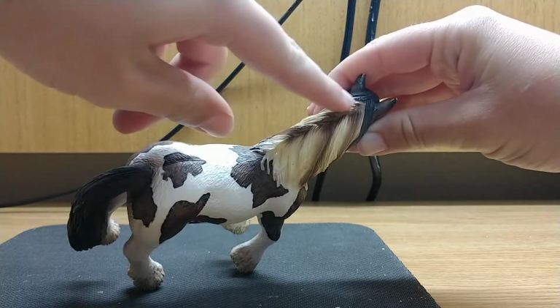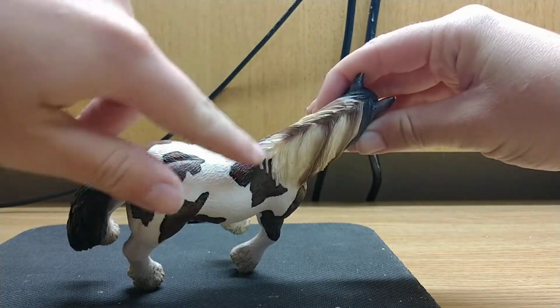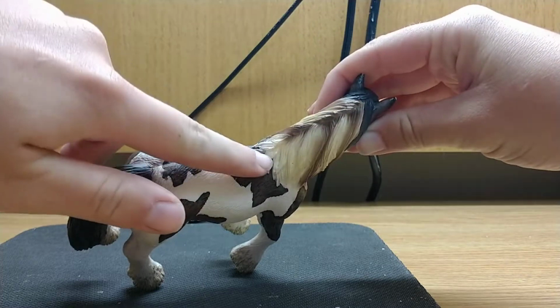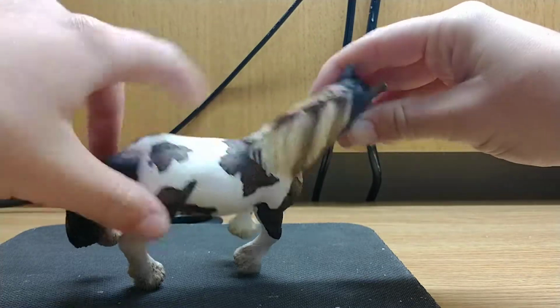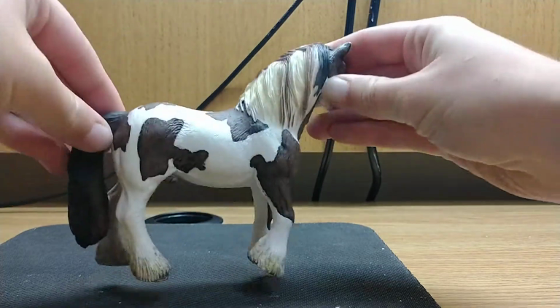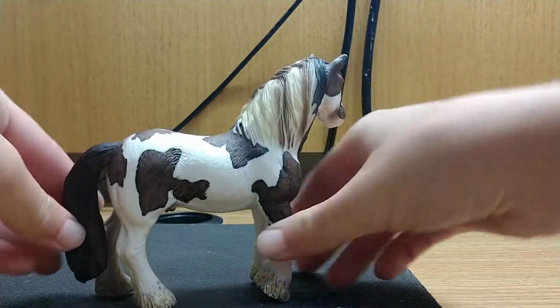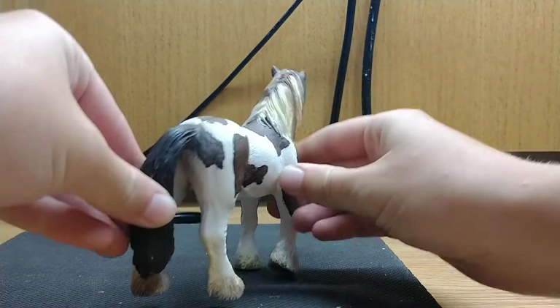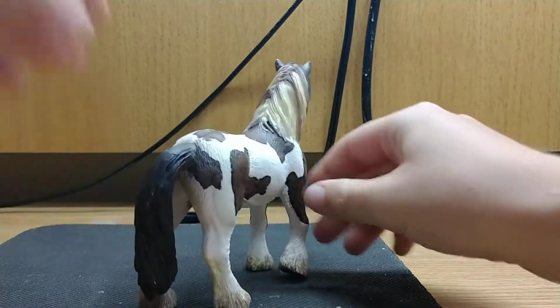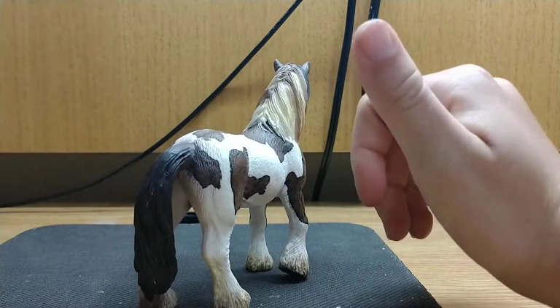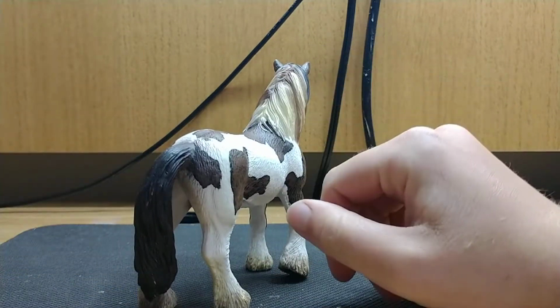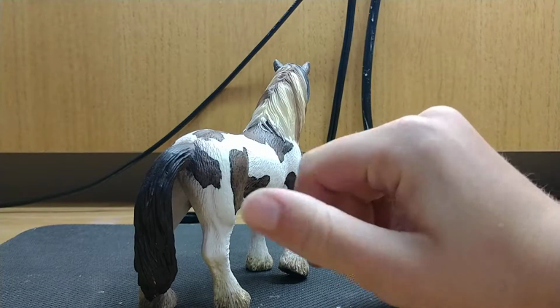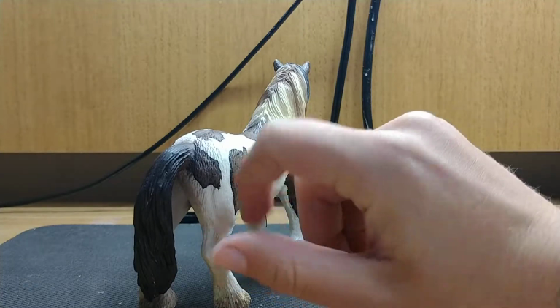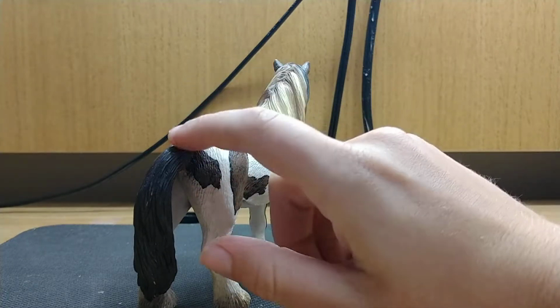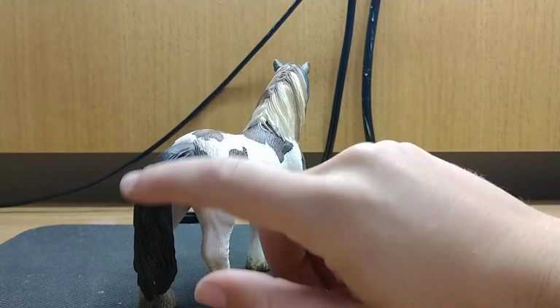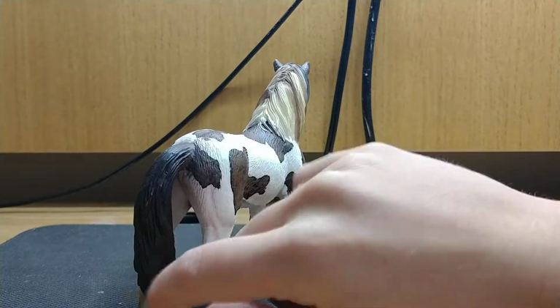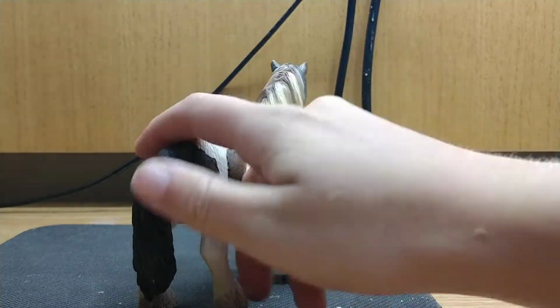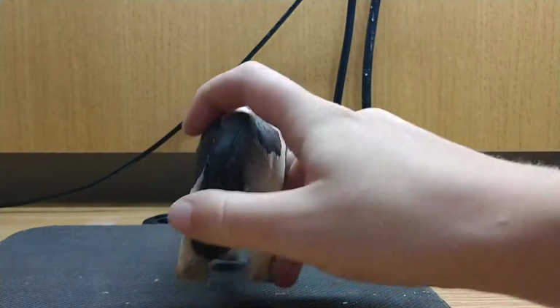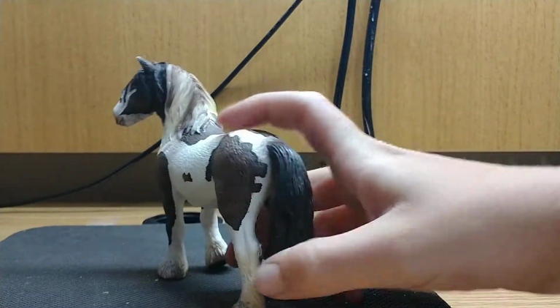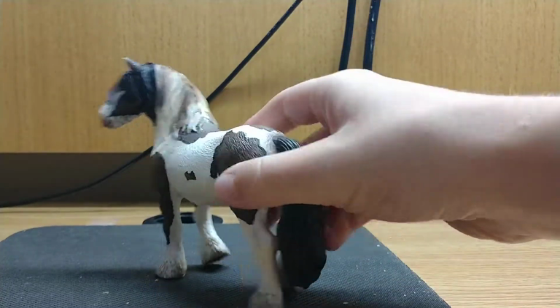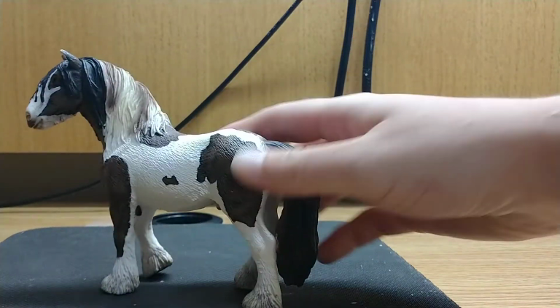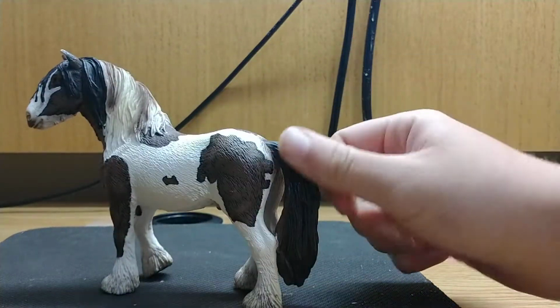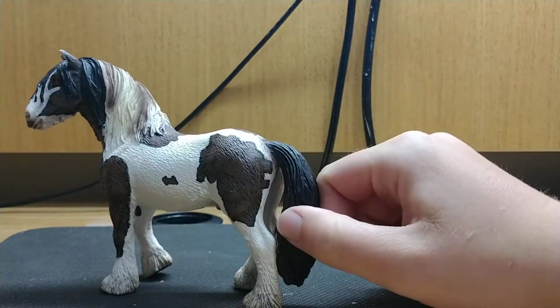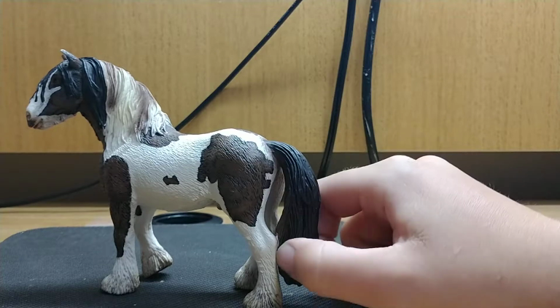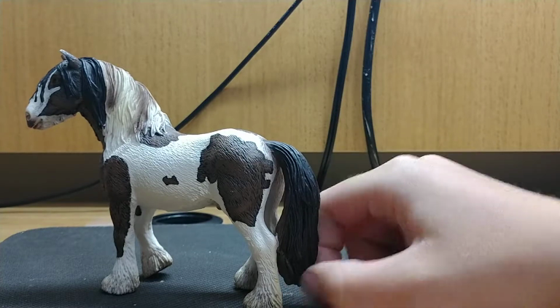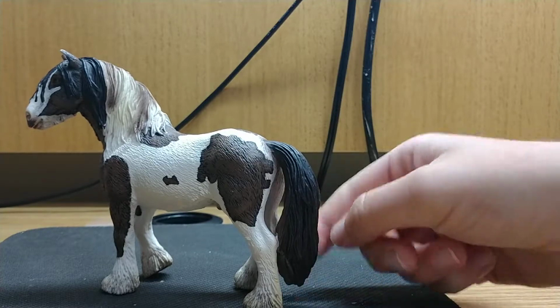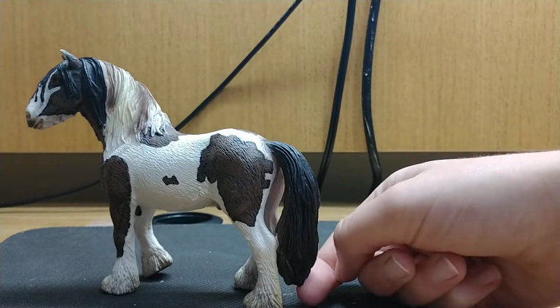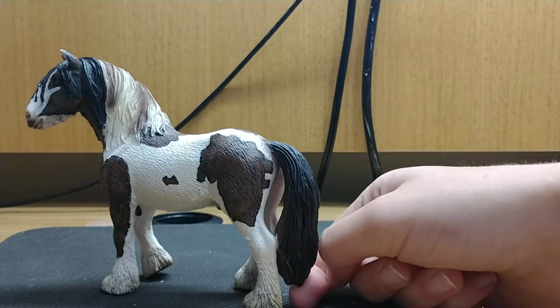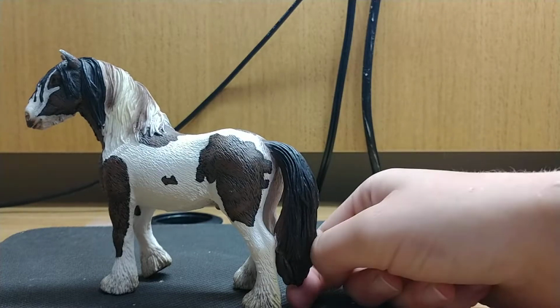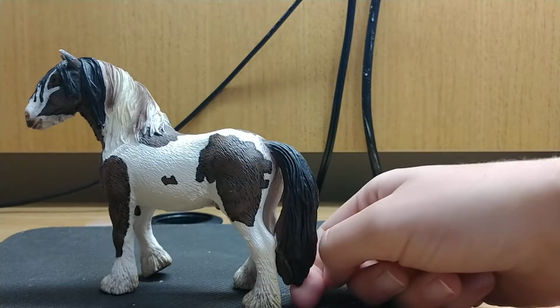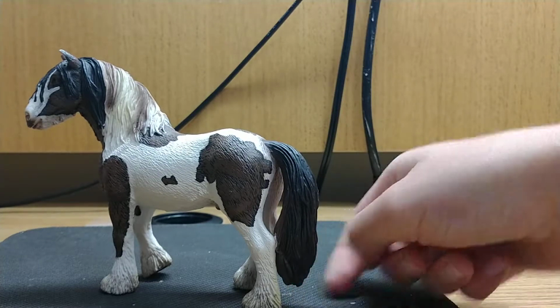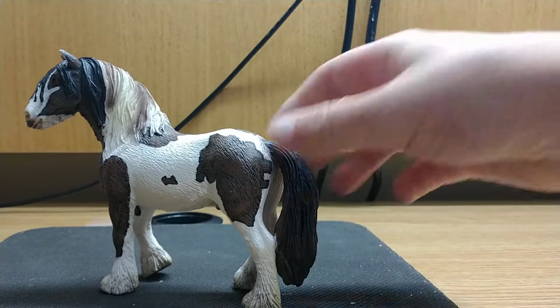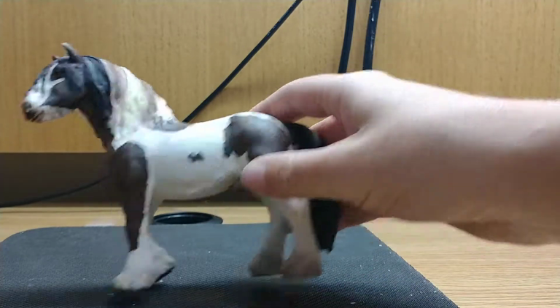I love how it always parts down the middle. His tail I would say is not my favorite, but it's also really good because it's really thick. It's very textured. It kind of hits his left leg back here. It doesn't go all the way down to the ground, but does come close to the ground.